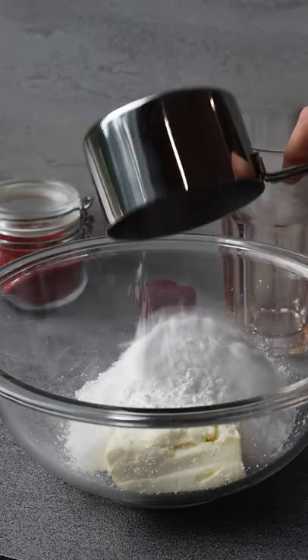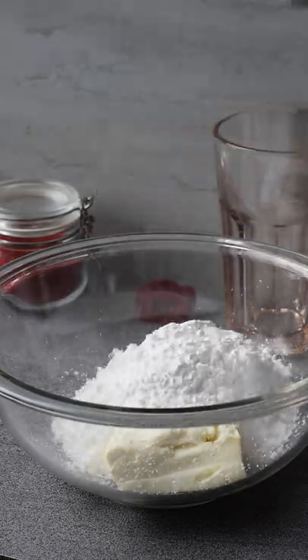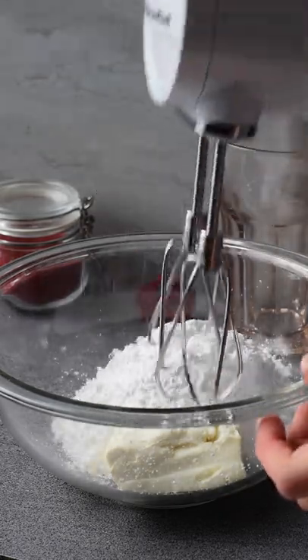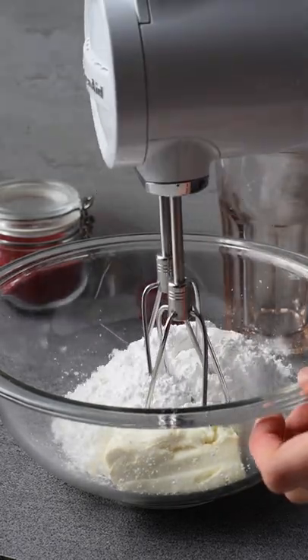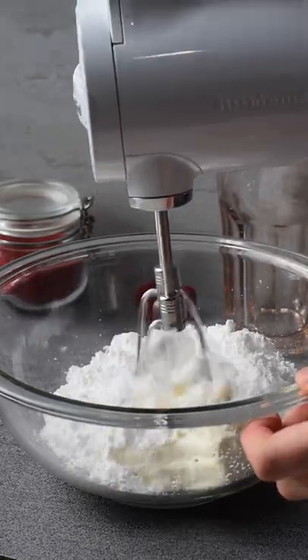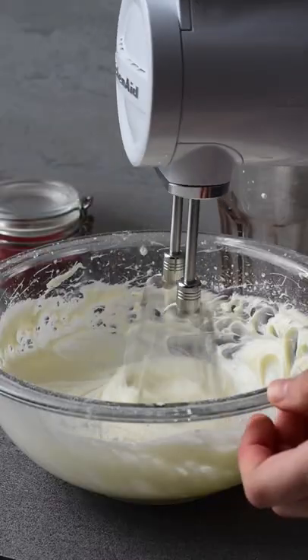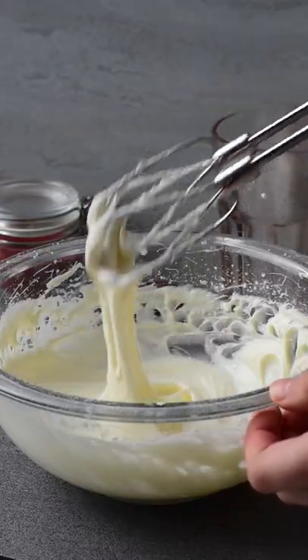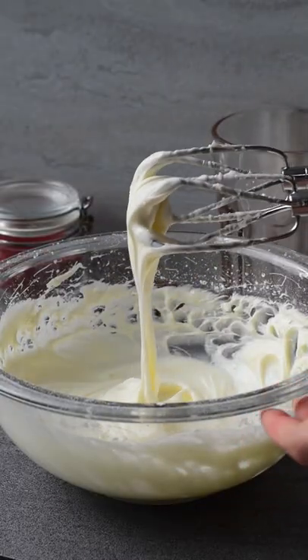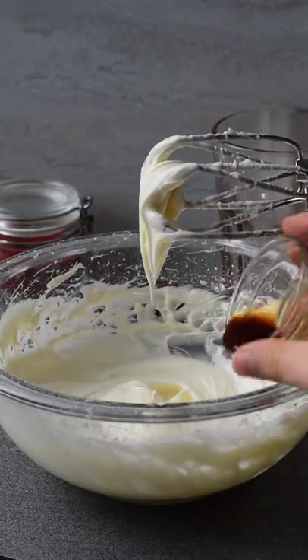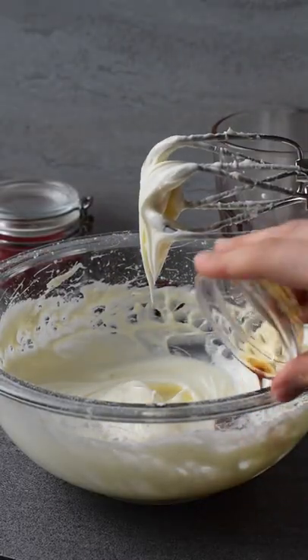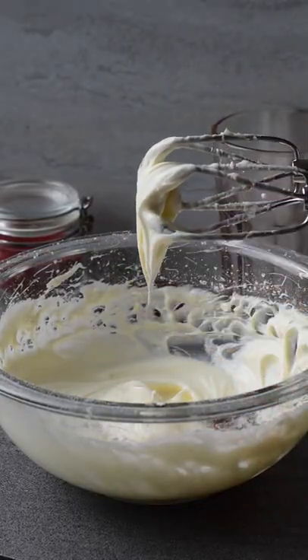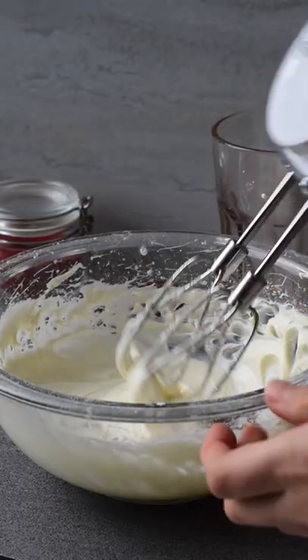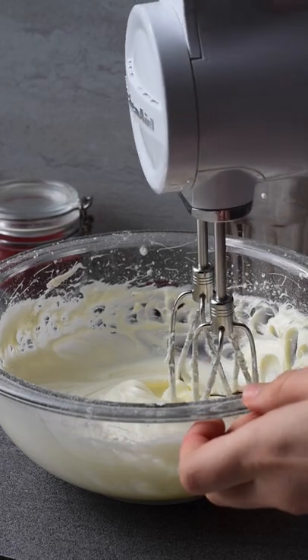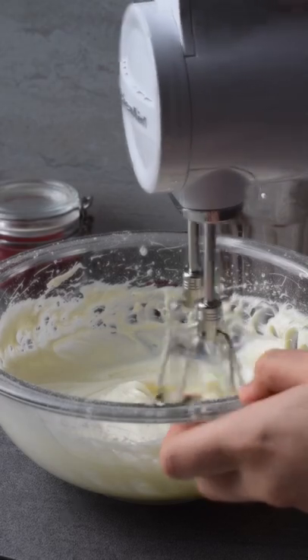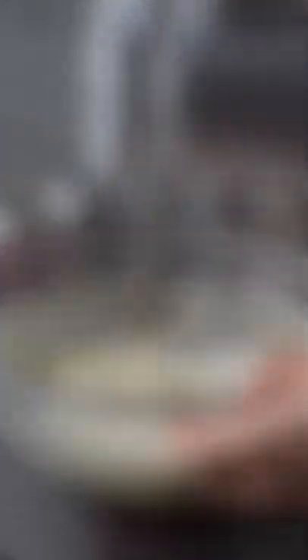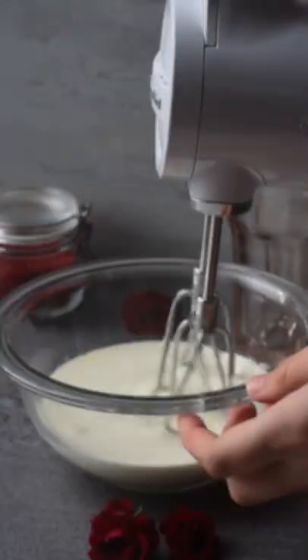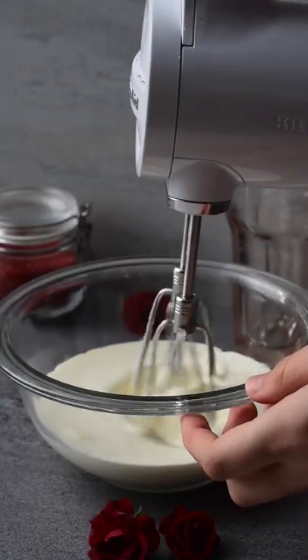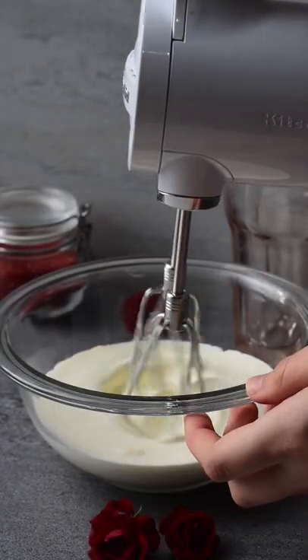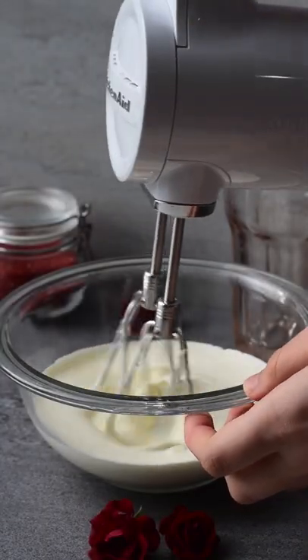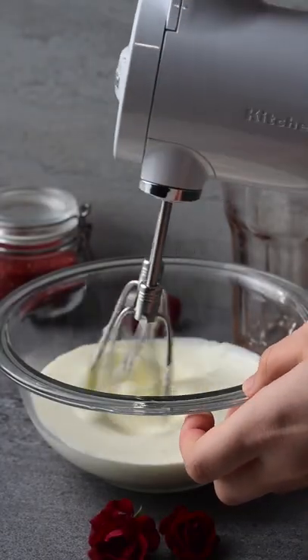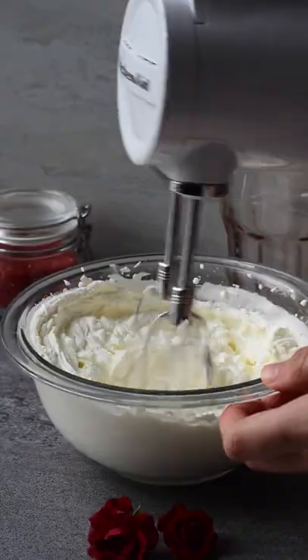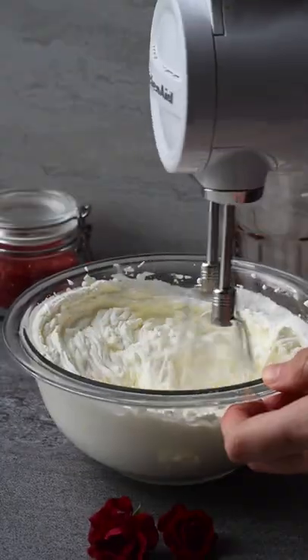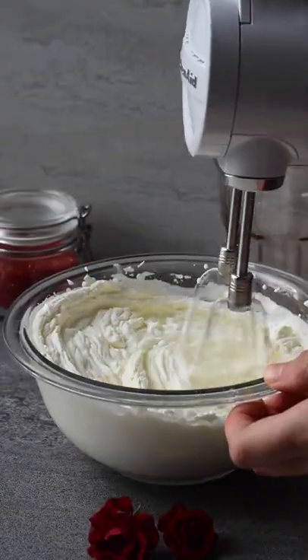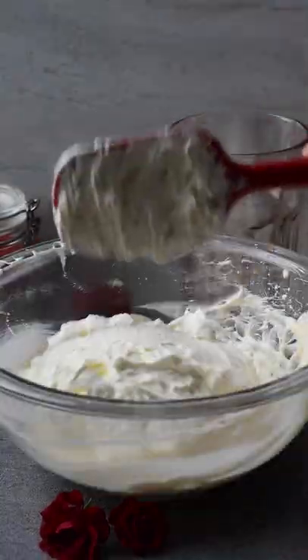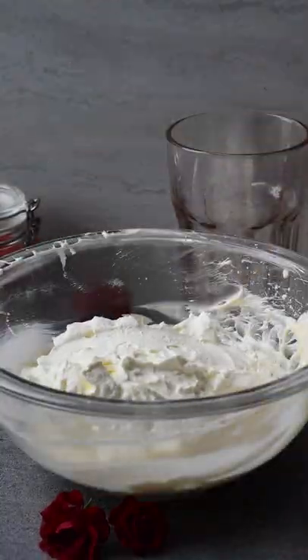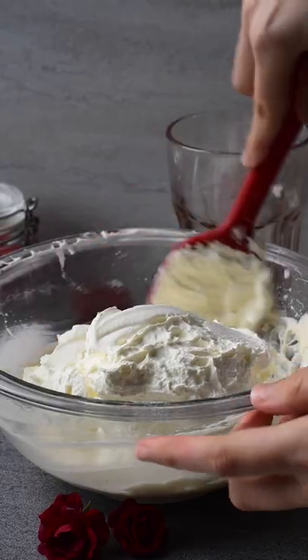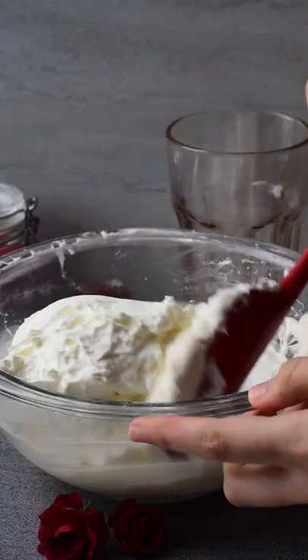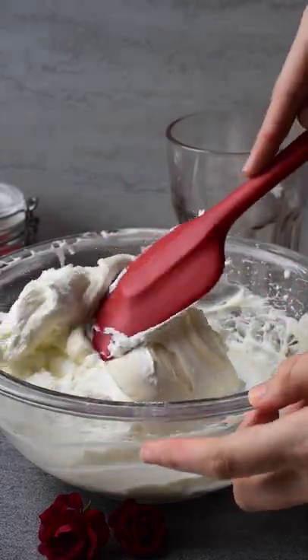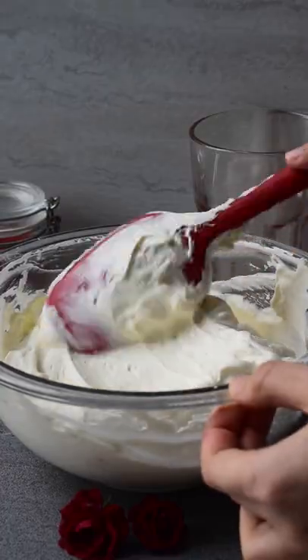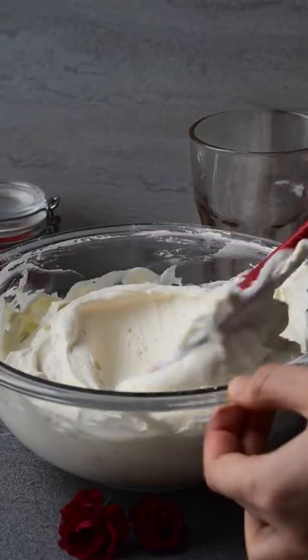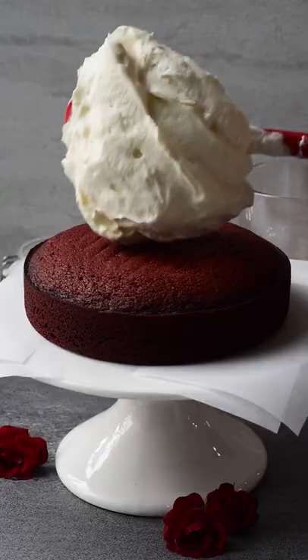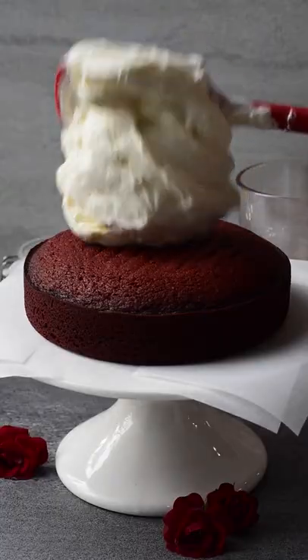To make the frosting, cream together five ounces of softened cream cheese along with one cup of powdered sugar and a teaspoon of vanilla. In a separate bowl, whip one and a half cups of heavy whipping cream until stiff peaks. Add the whipped cream into the cream cheese mixture and fold to combine.